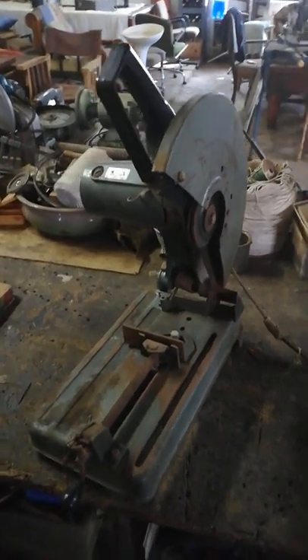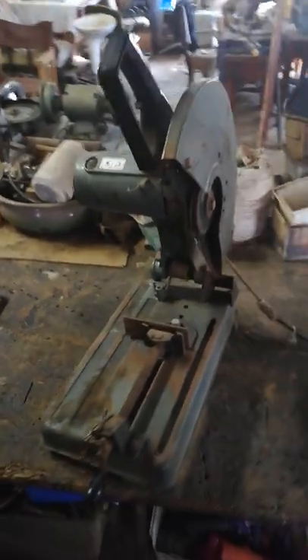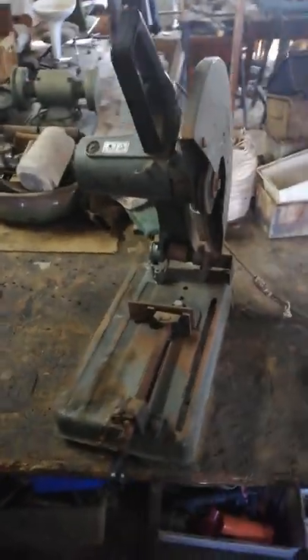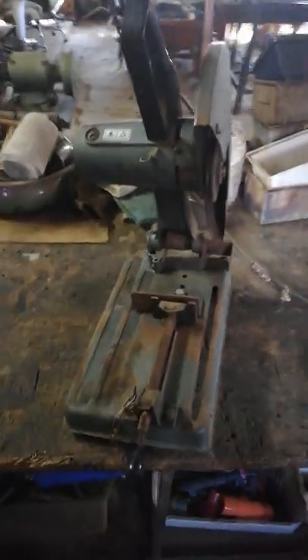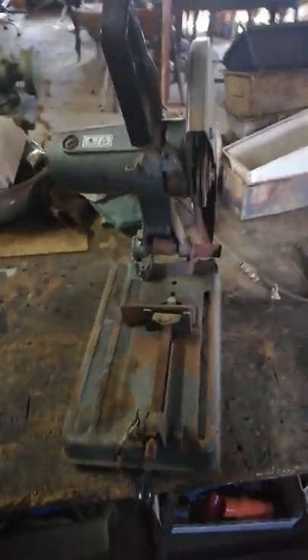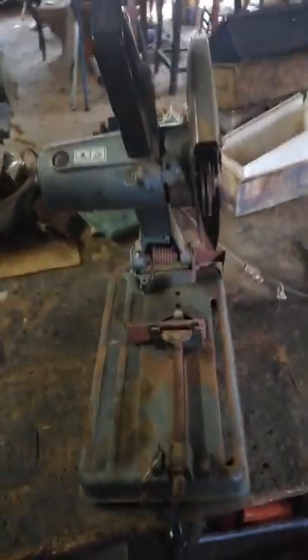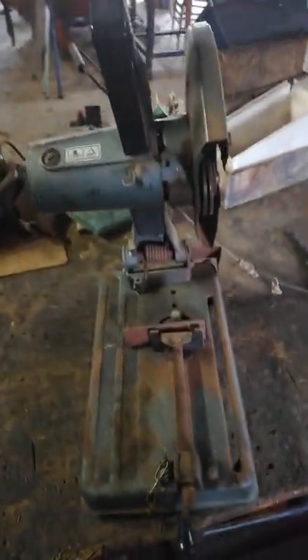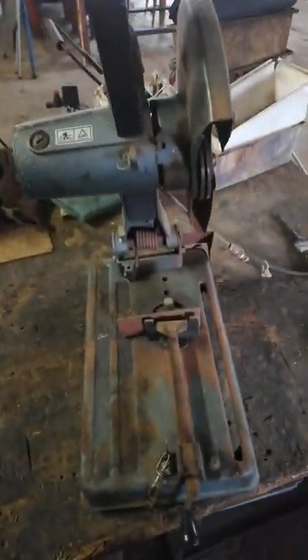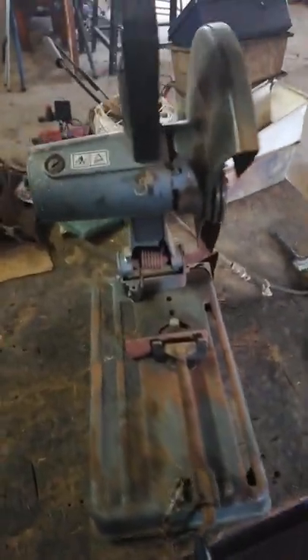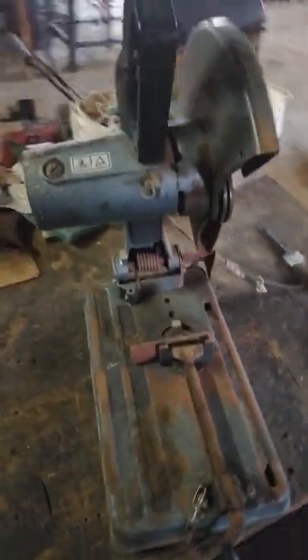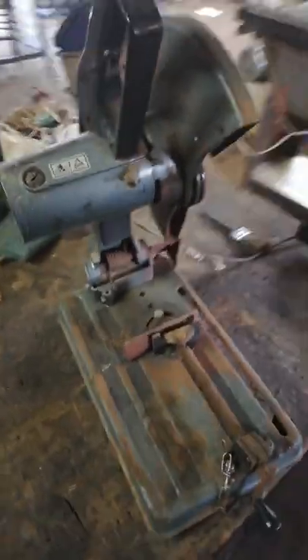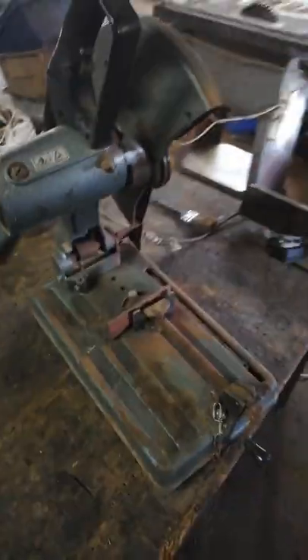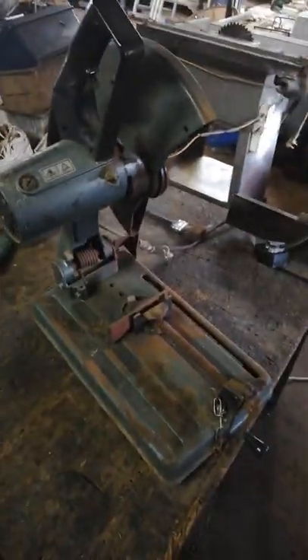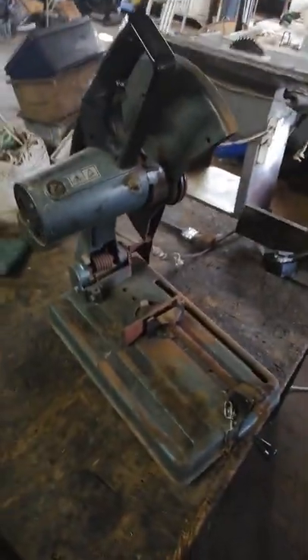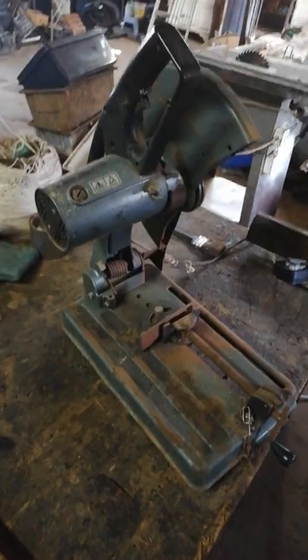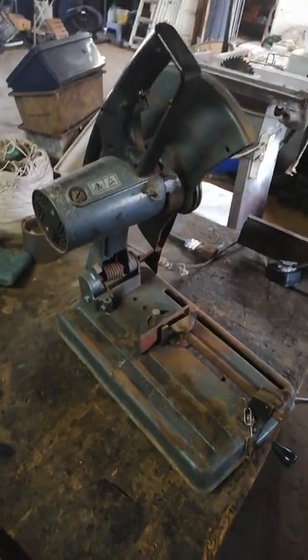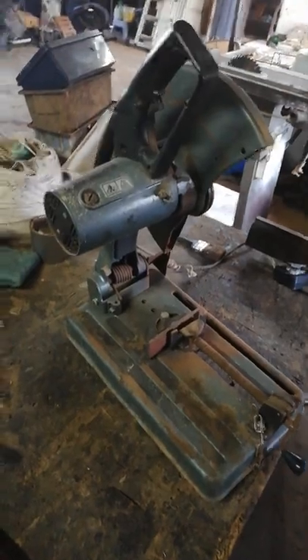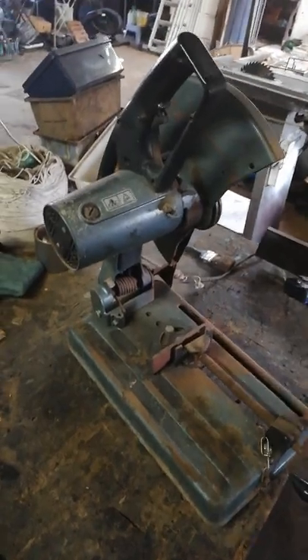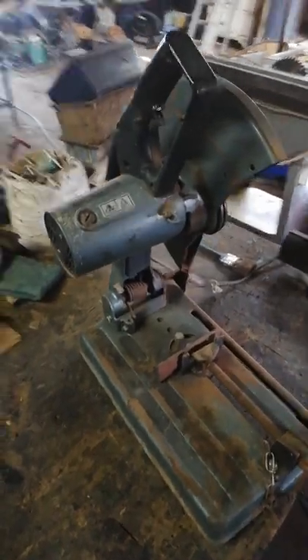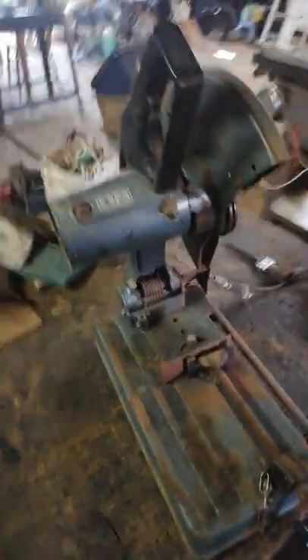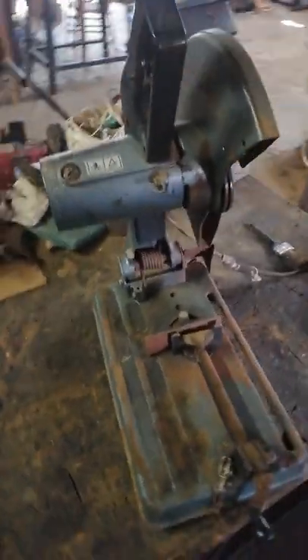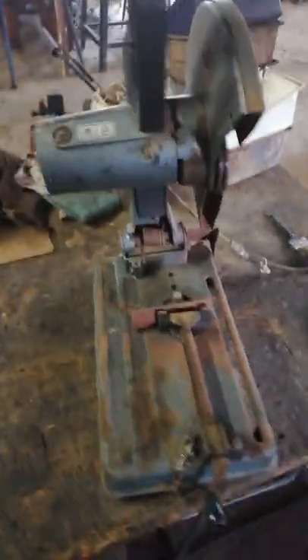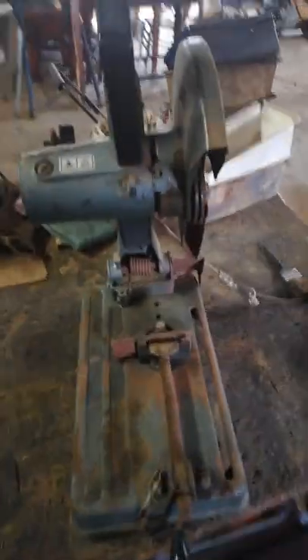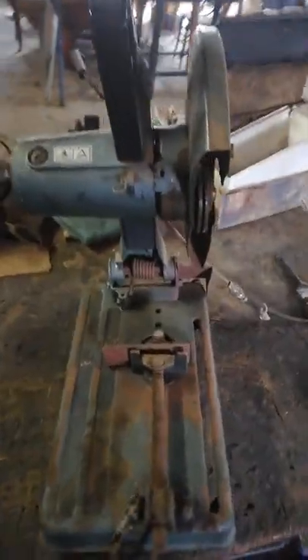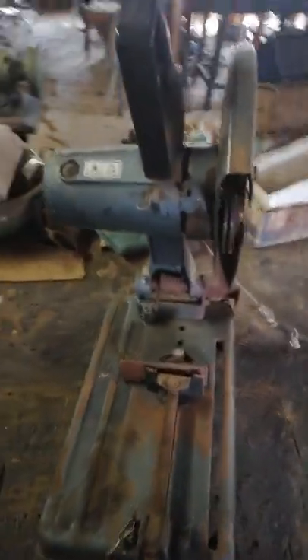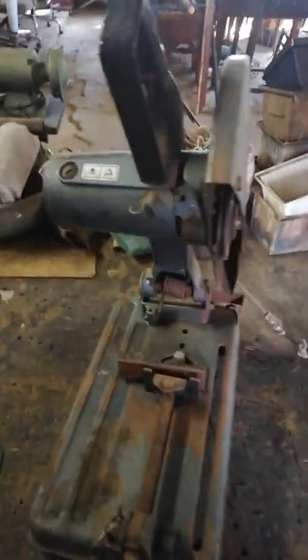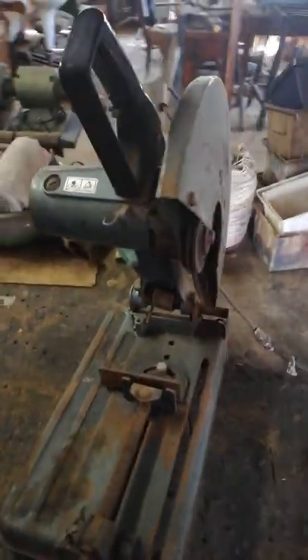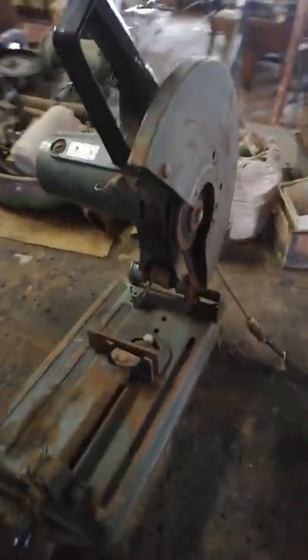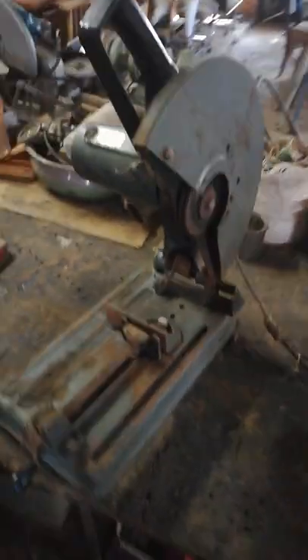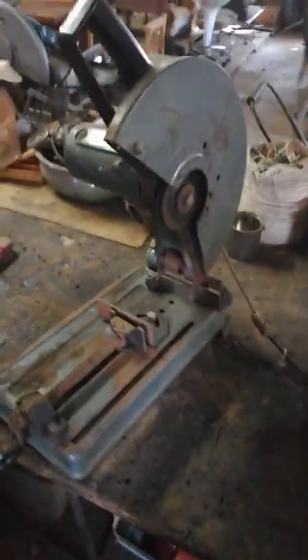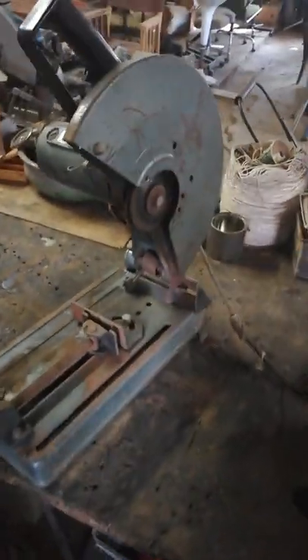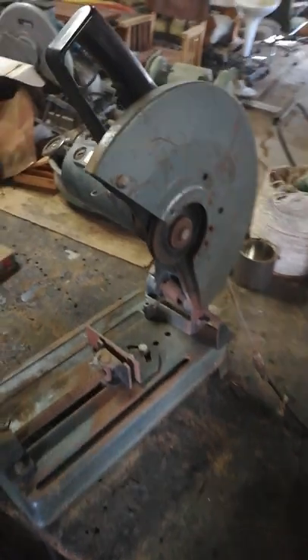This is a 14-inch angle grinder, a desktop angle grinder or cut-off saw. It's done some extensive work, but it's still working though.